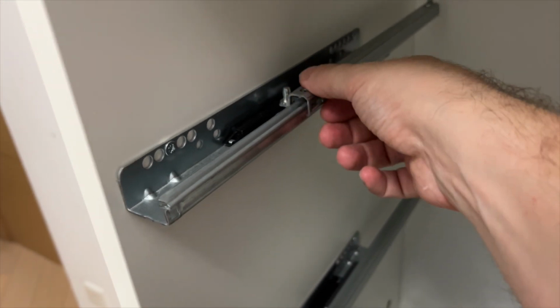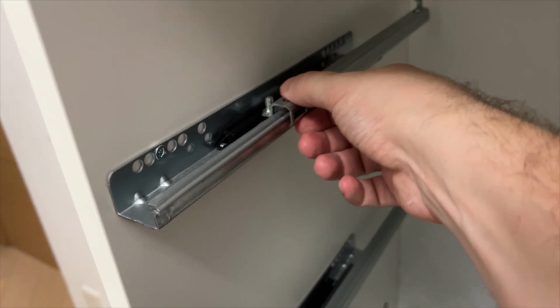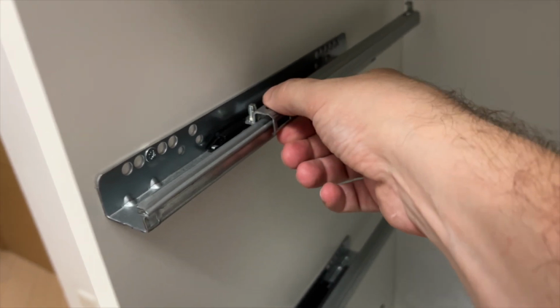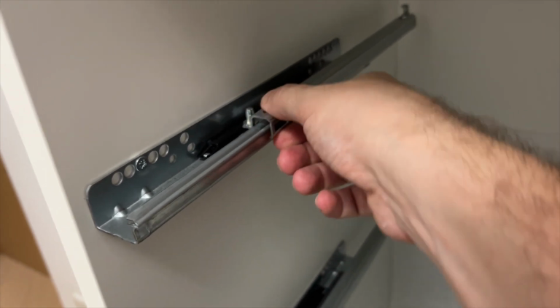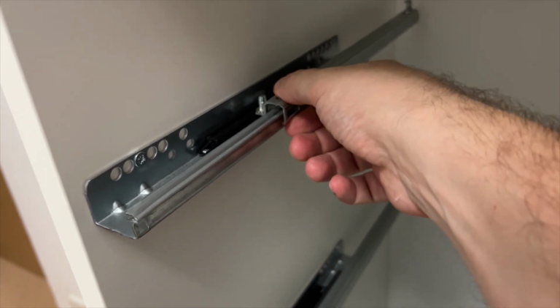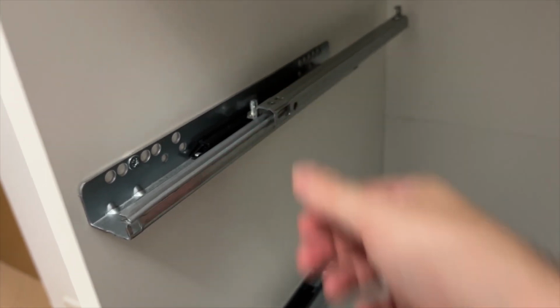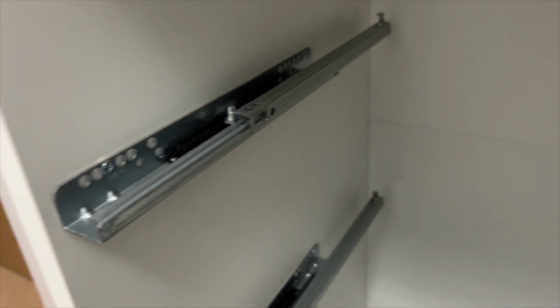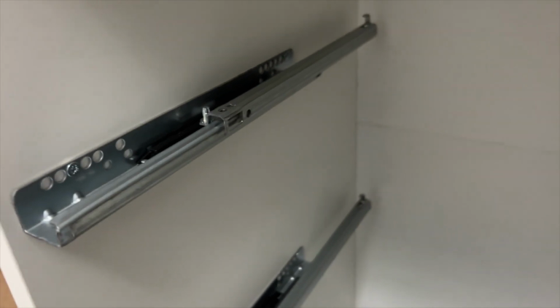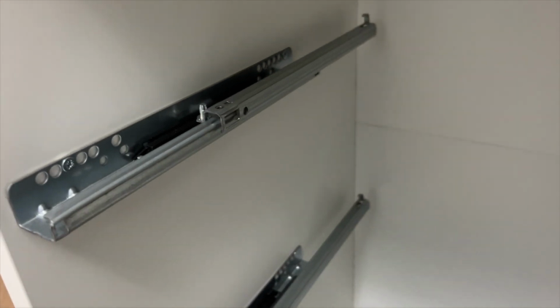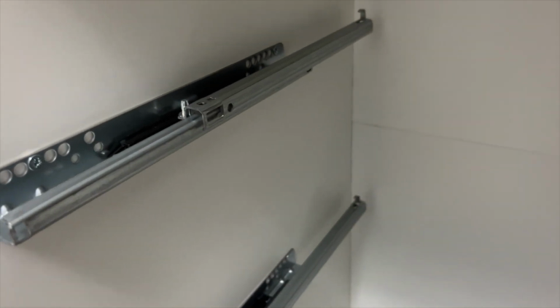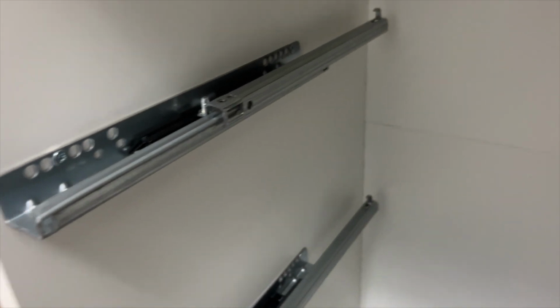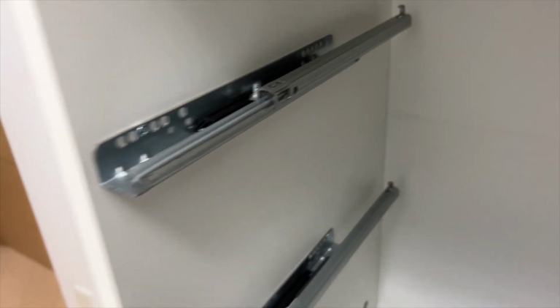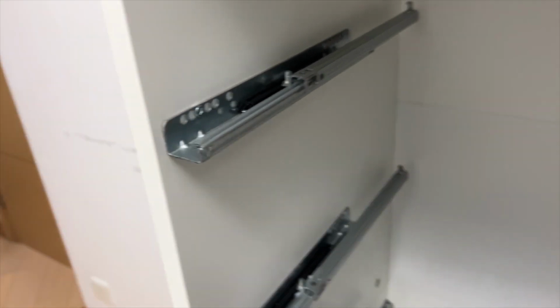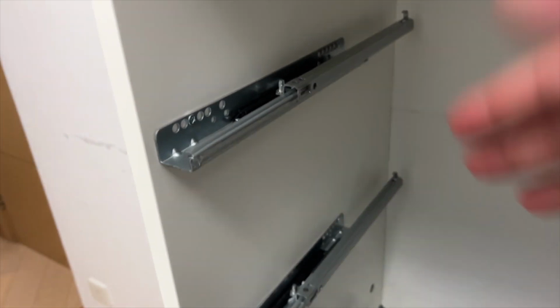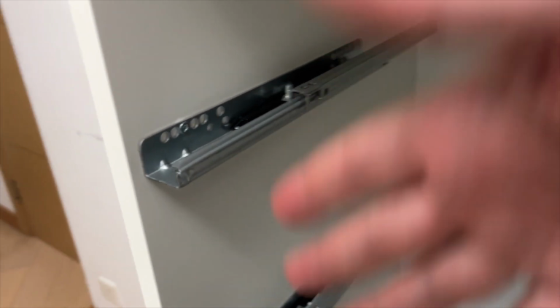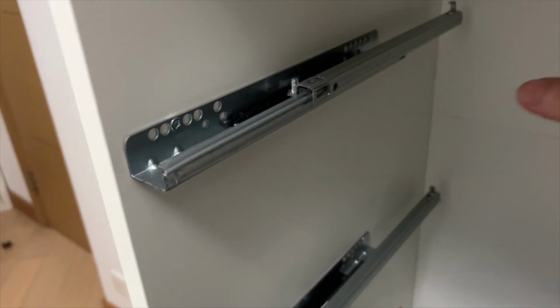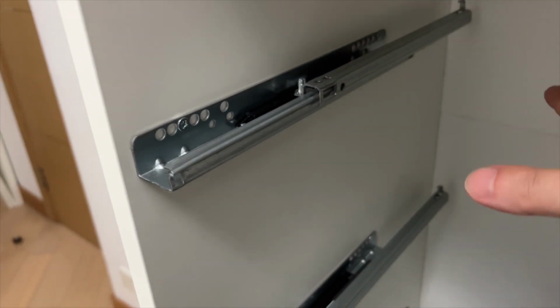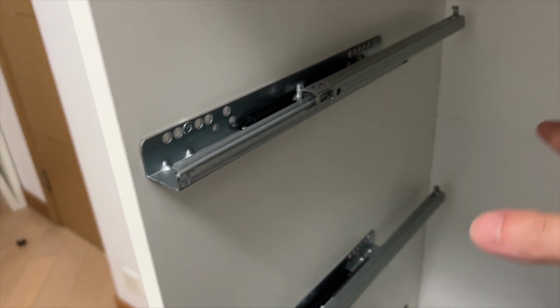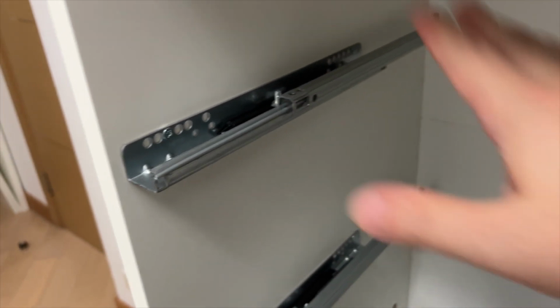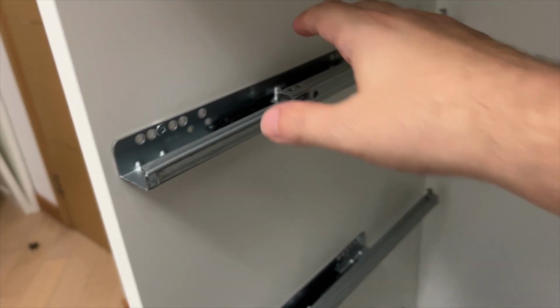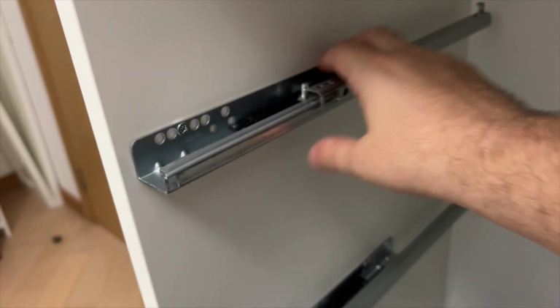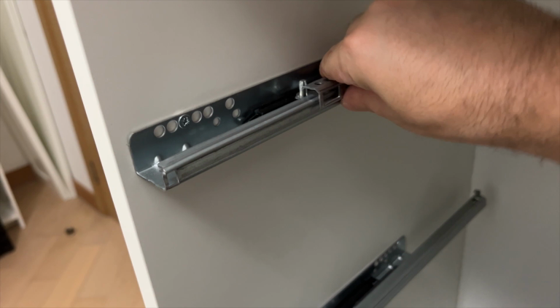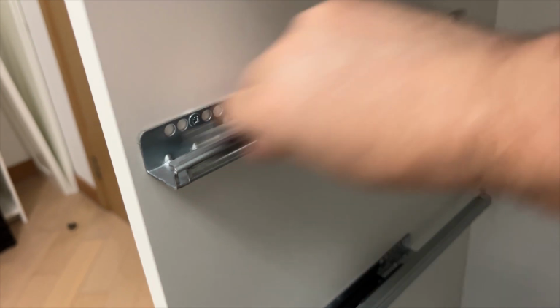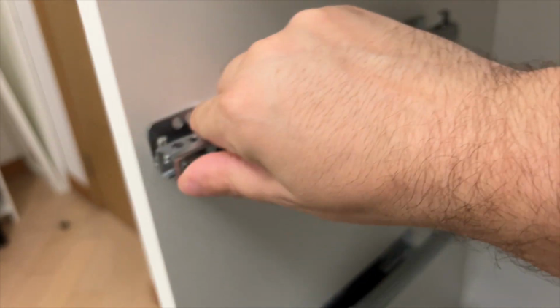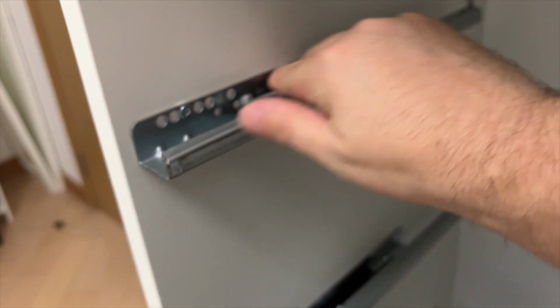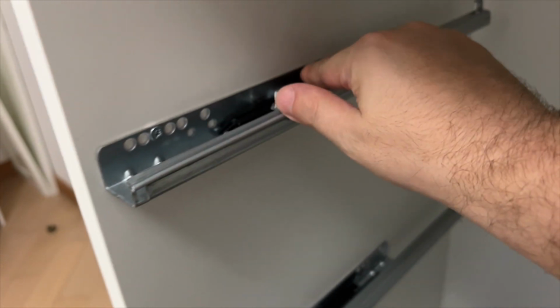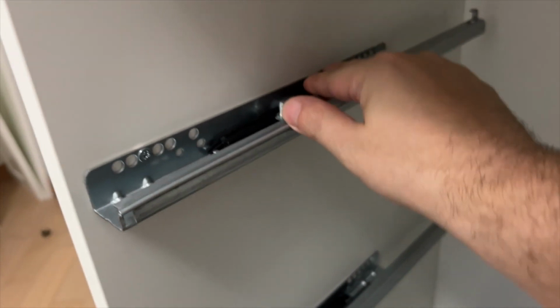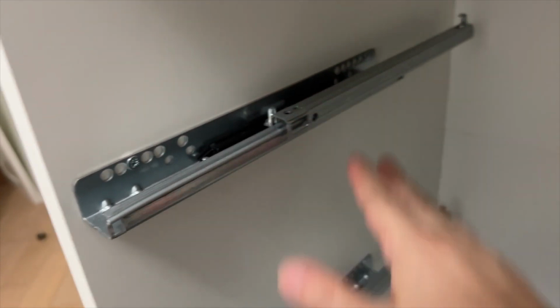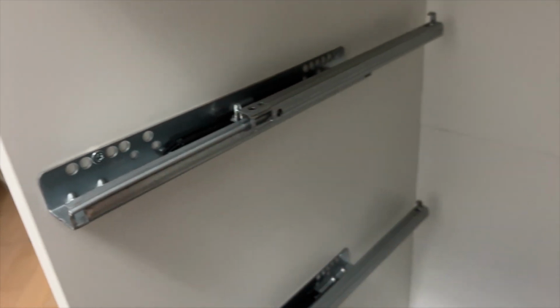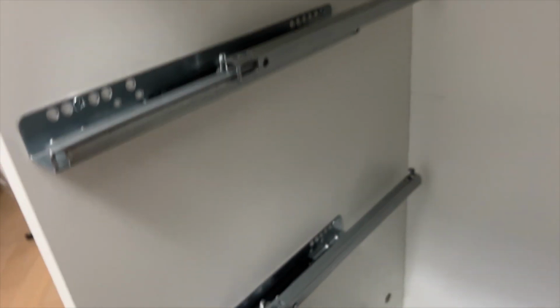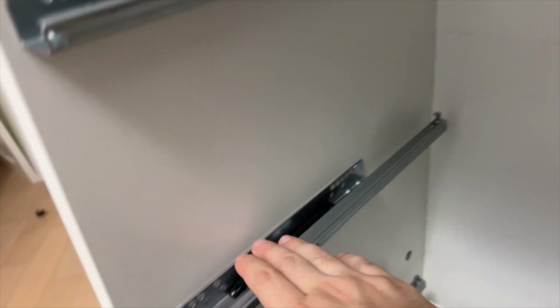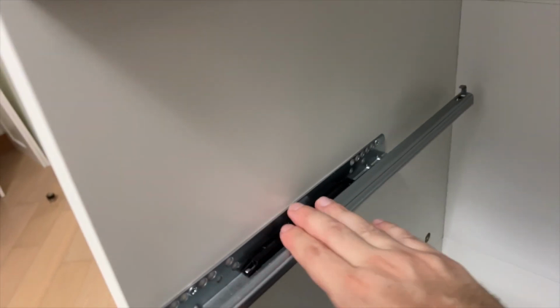It gets locked in with that plastic slider — so that's what you're actually locking into. It's not like the Billy bookcase and other things where it basically goes into a track with wheels. In this case, these things stay together, and if you push it all the way back, it locks in place.